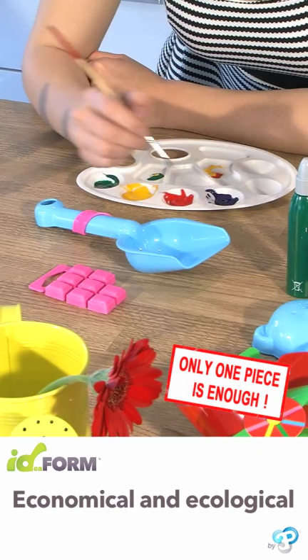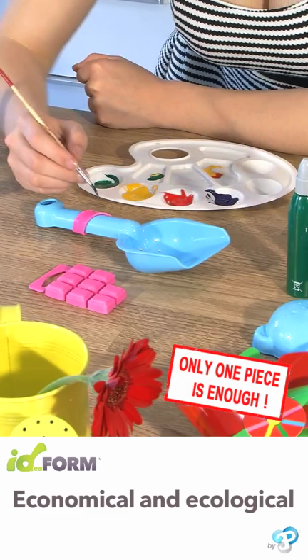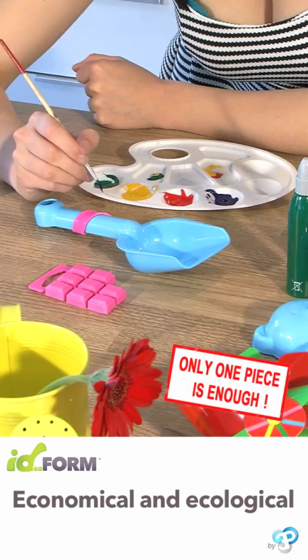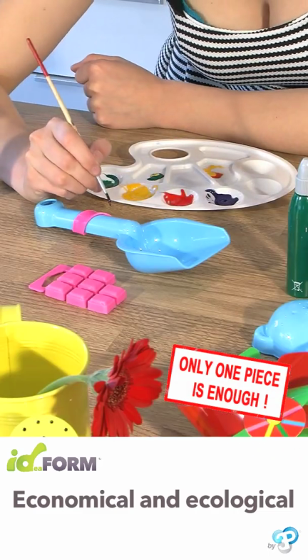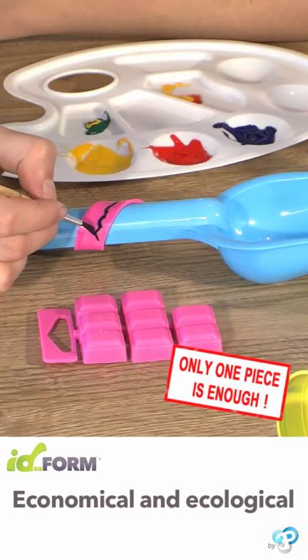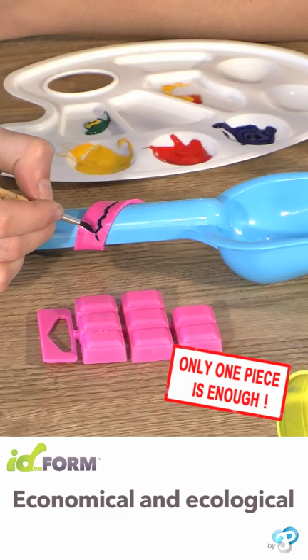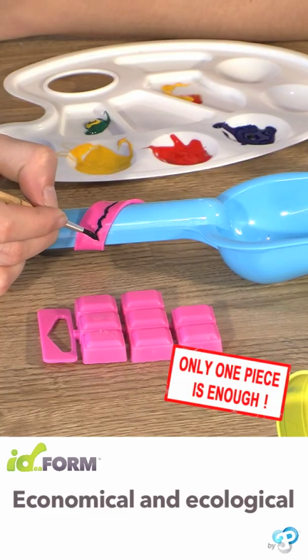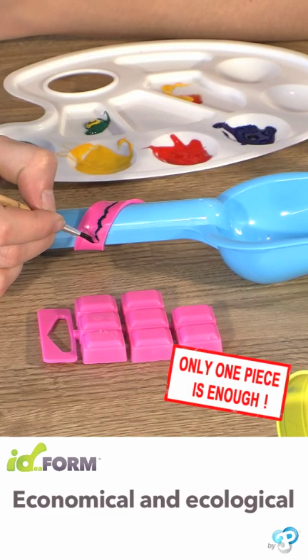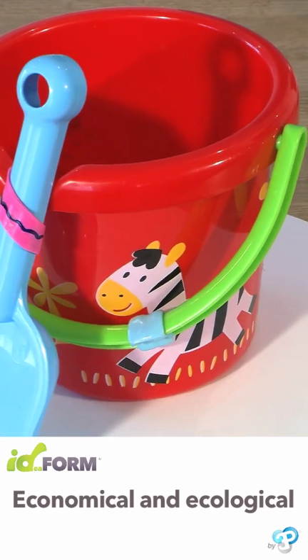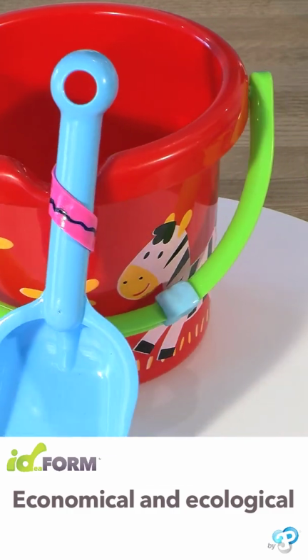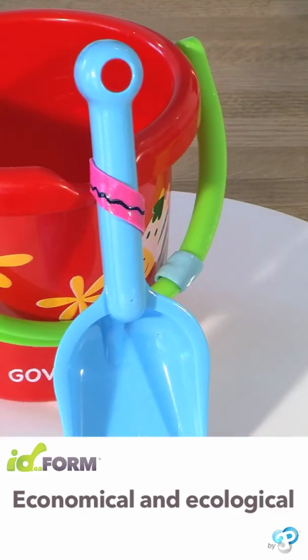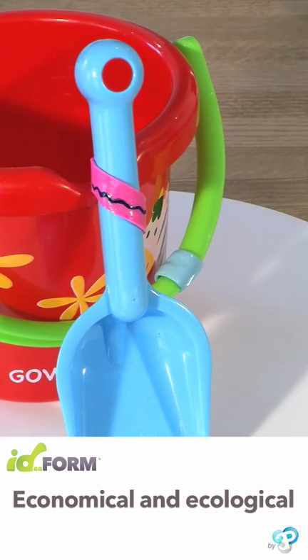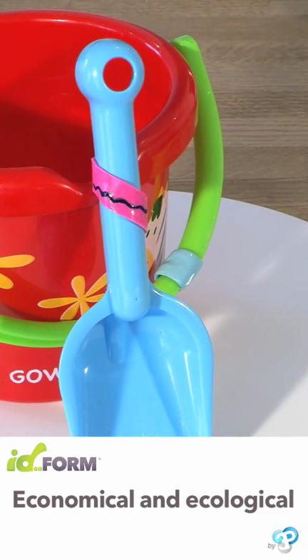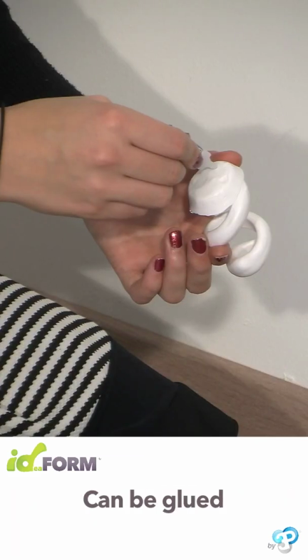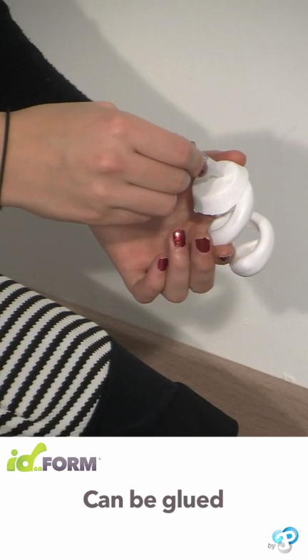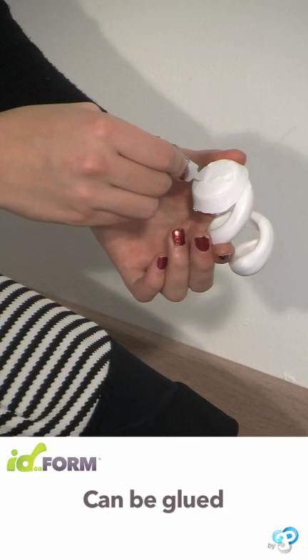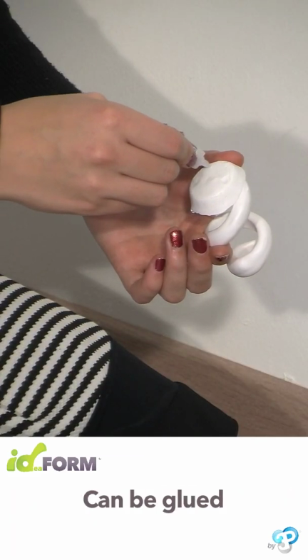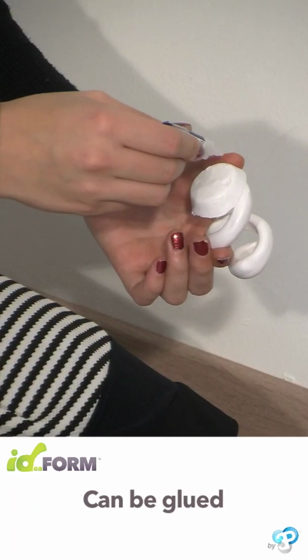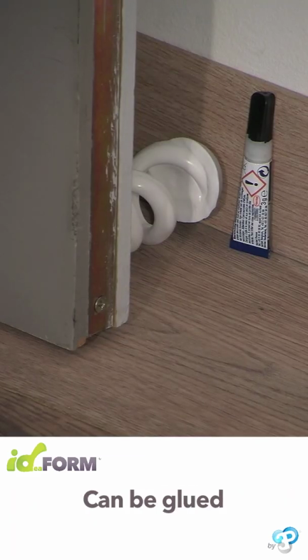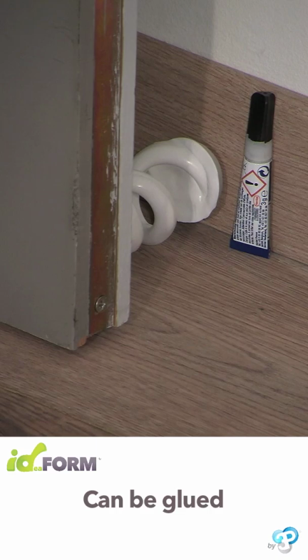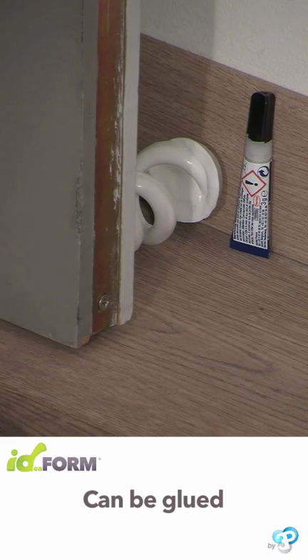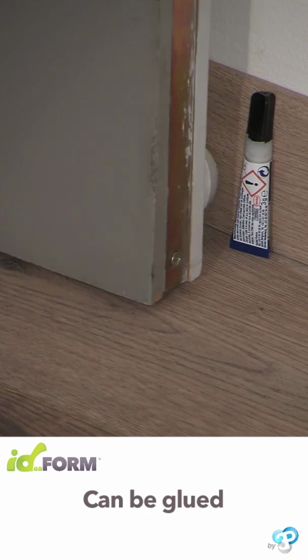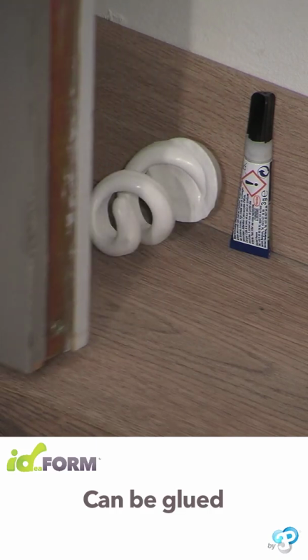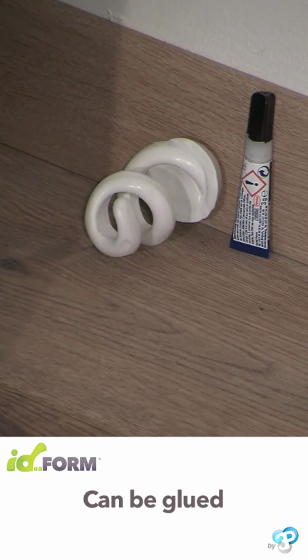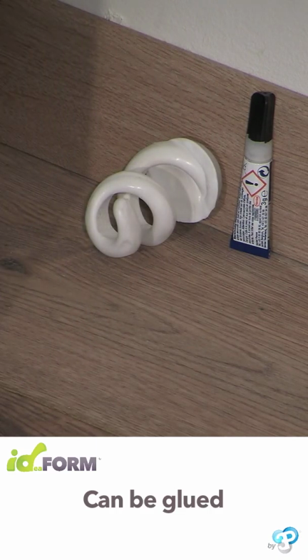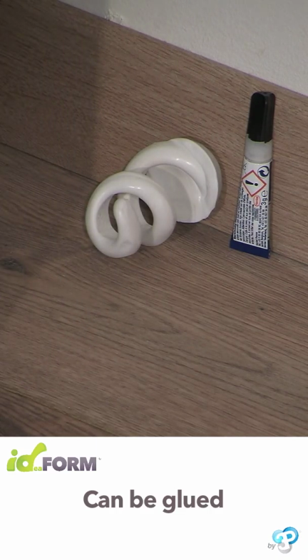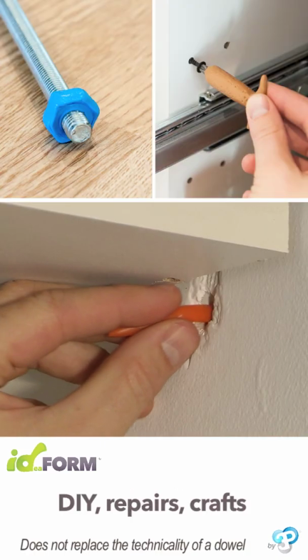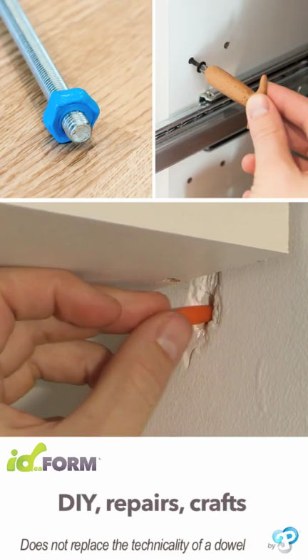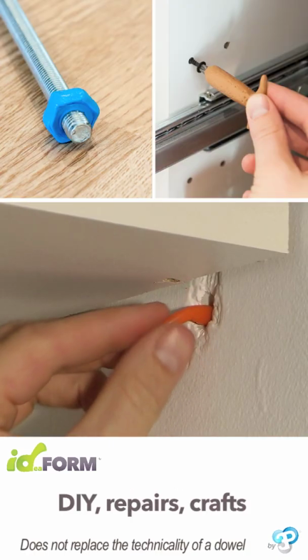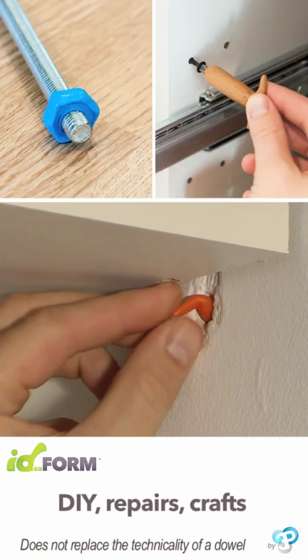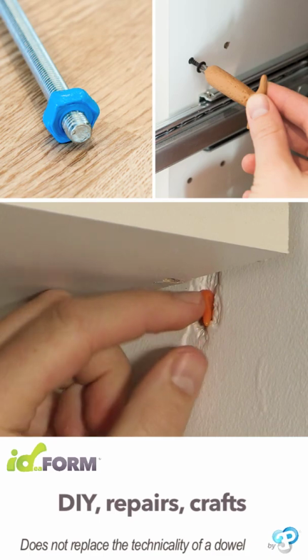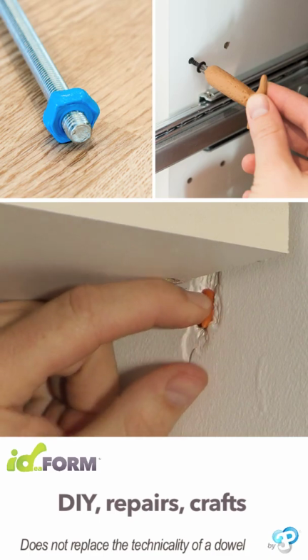Idefoam can be painted. It's so easy to repair your everyday objects so that they last. Idefoam can be glued using specific glues such as cyanoacrylate adhesives. Perfect for DIY and repairs.